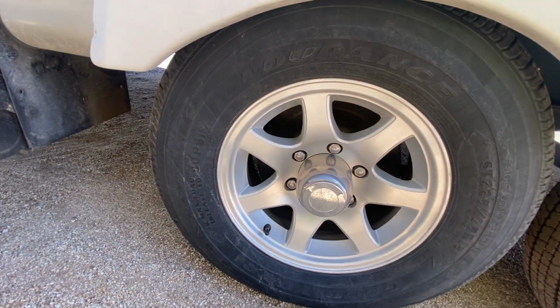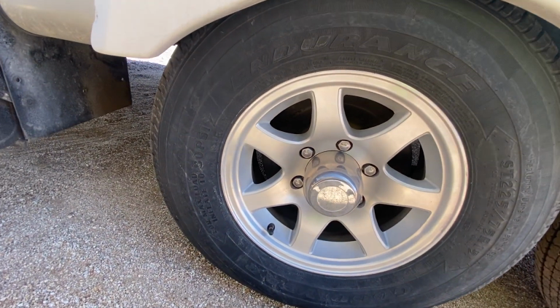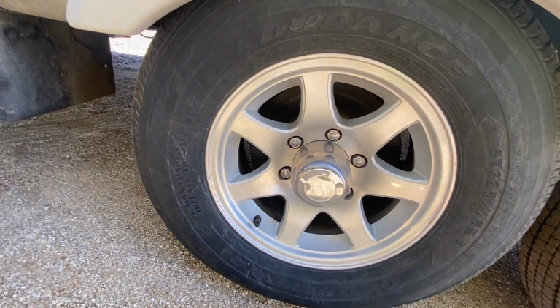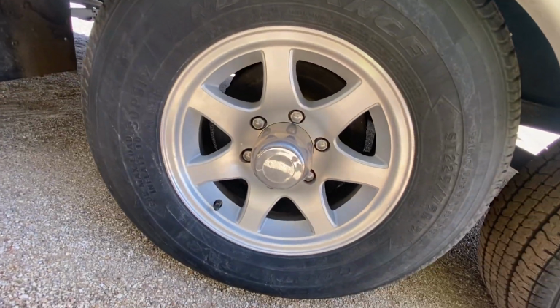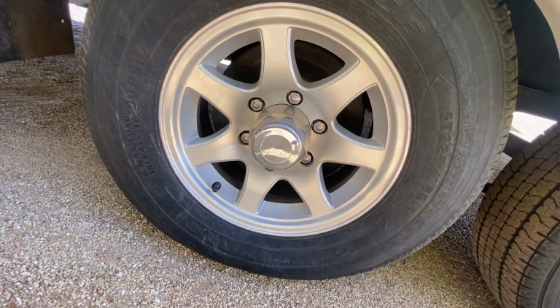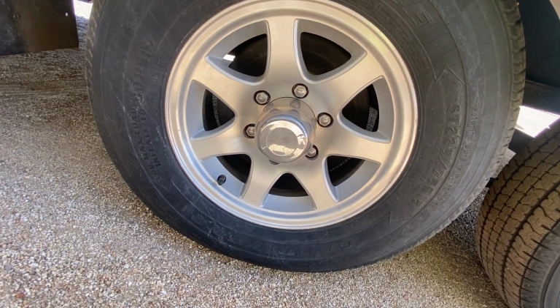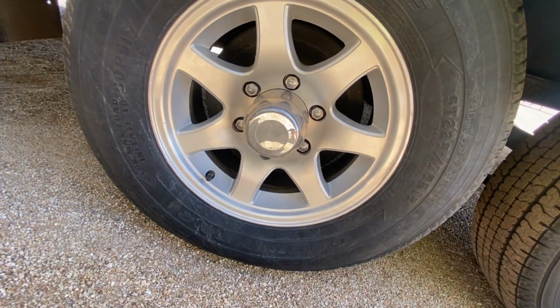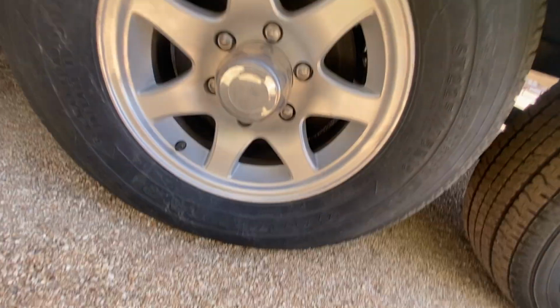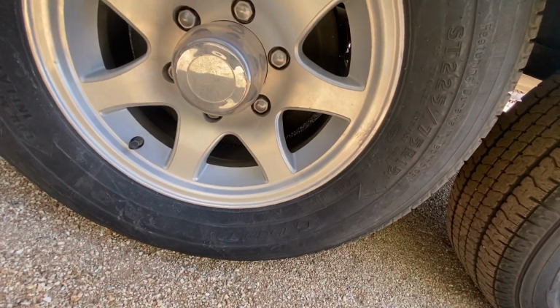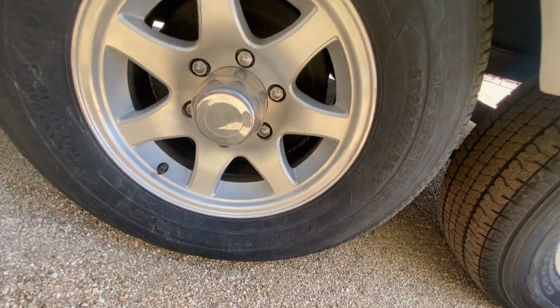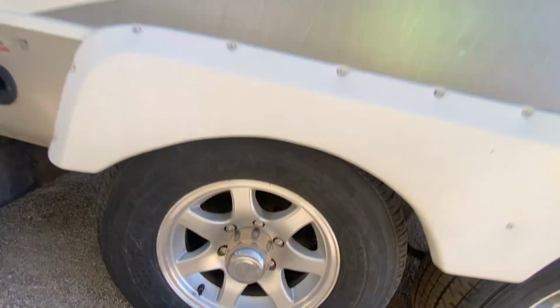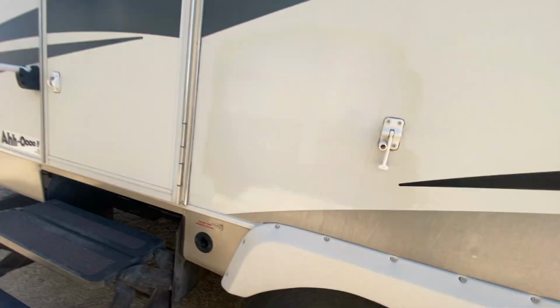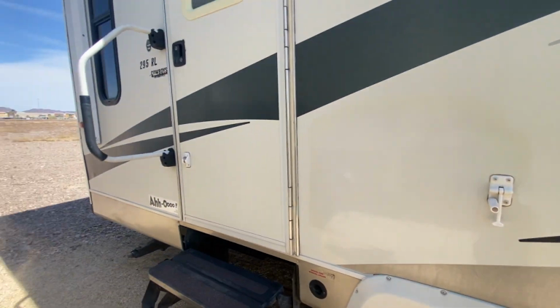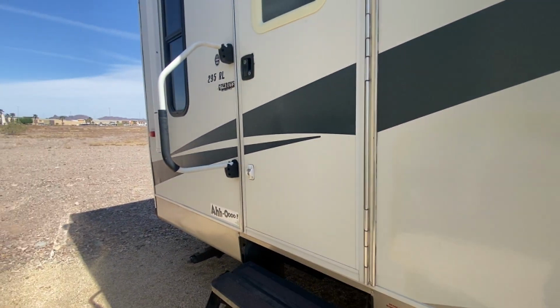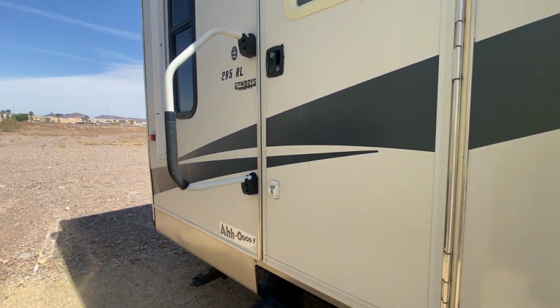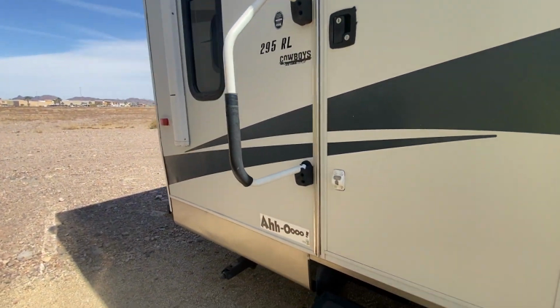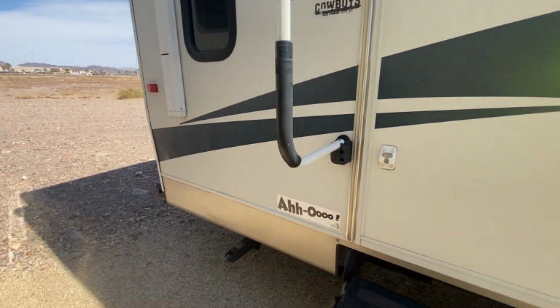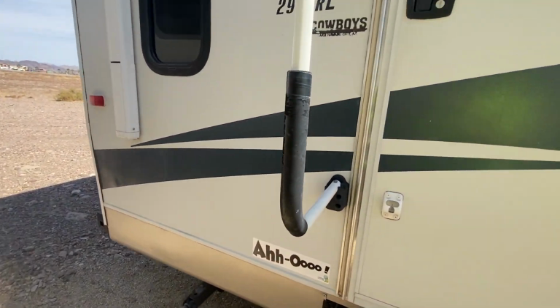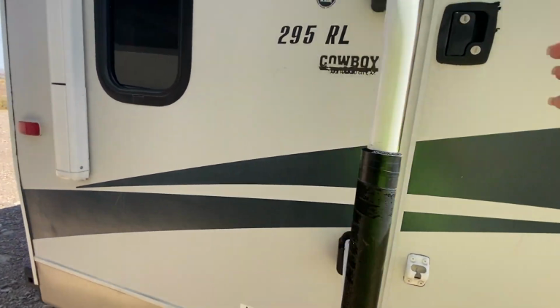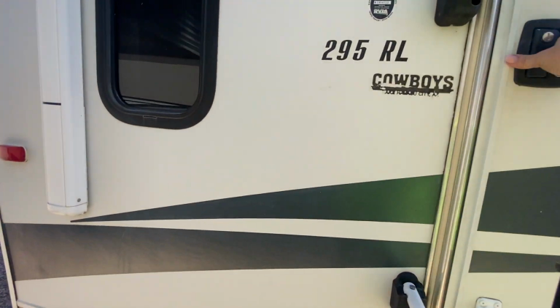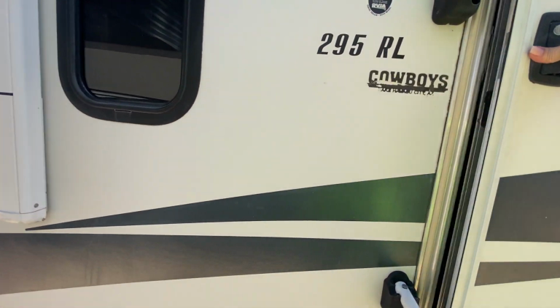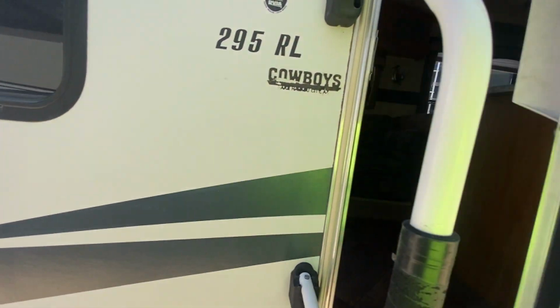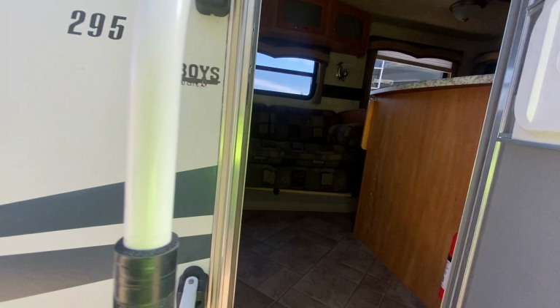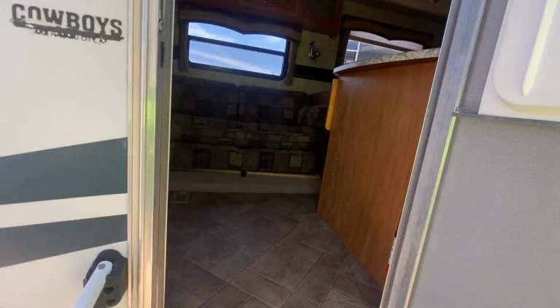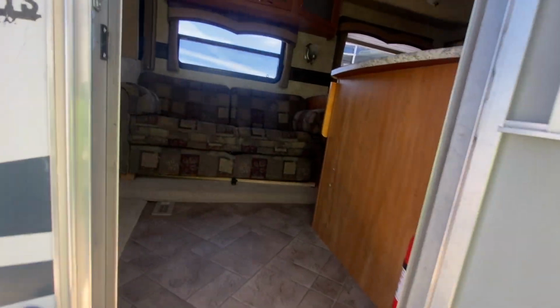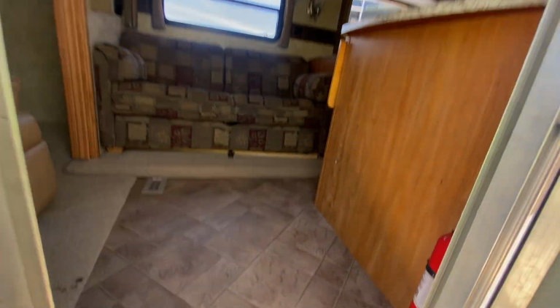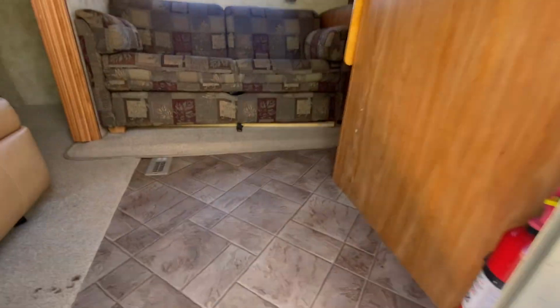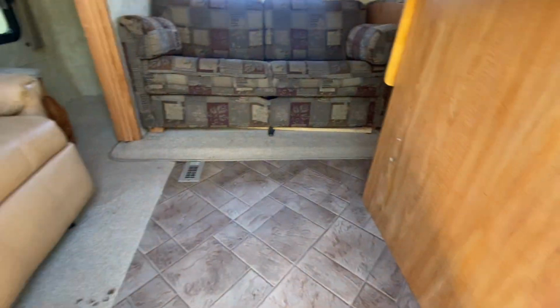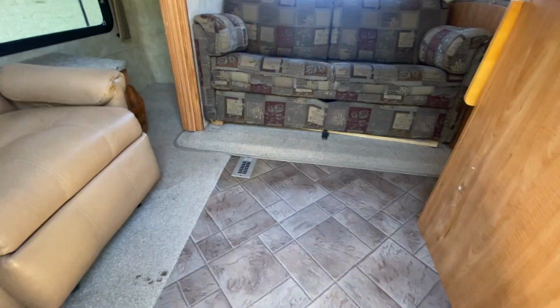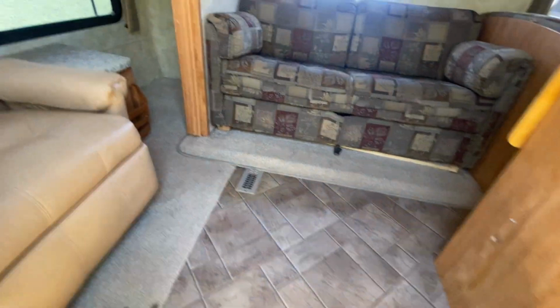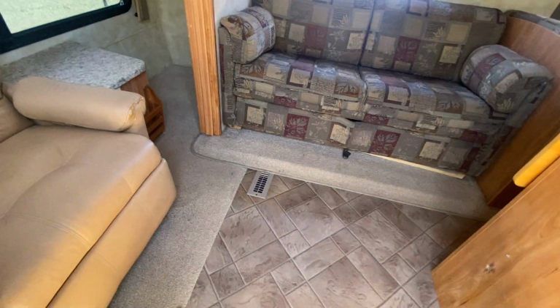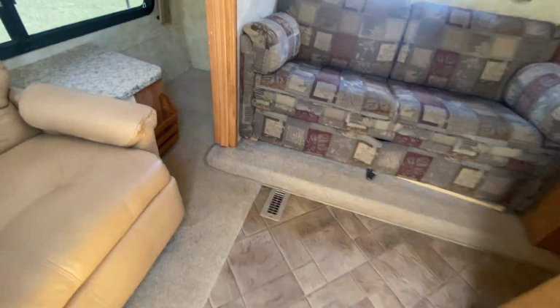Let's see if I can check the age of the tires. They're from 2019, so looks like there are four tires from 2019. They're manual jacks, not power. 295 RL. This will be a great little river ride.